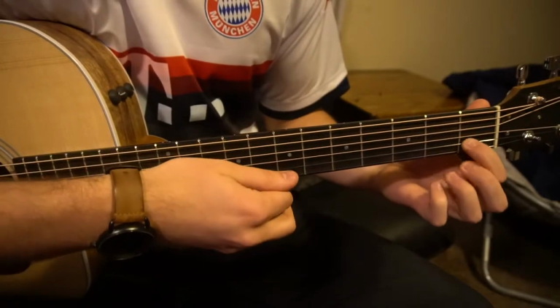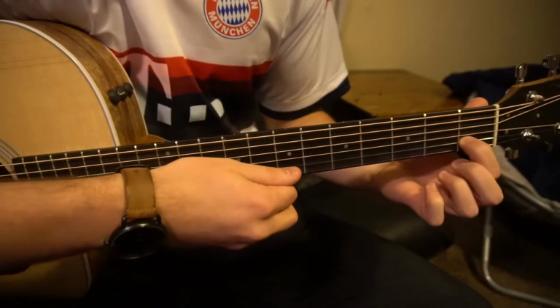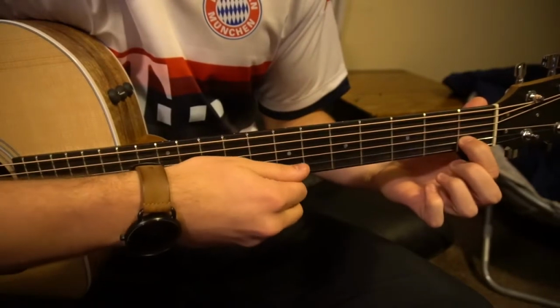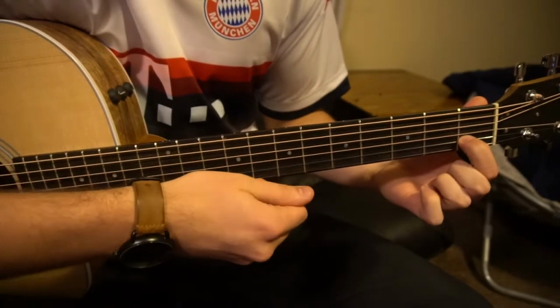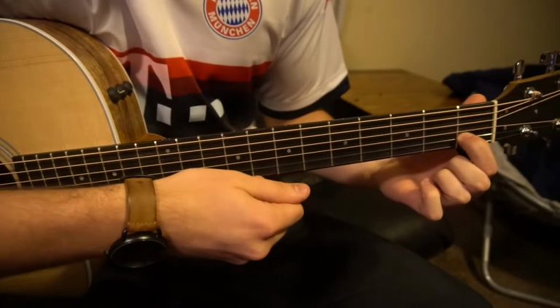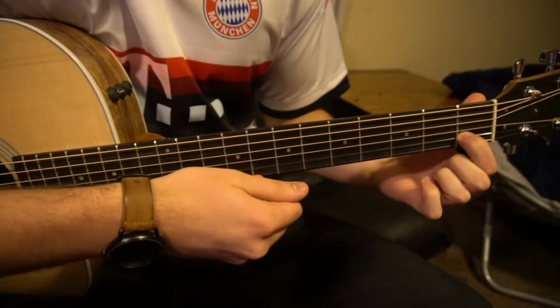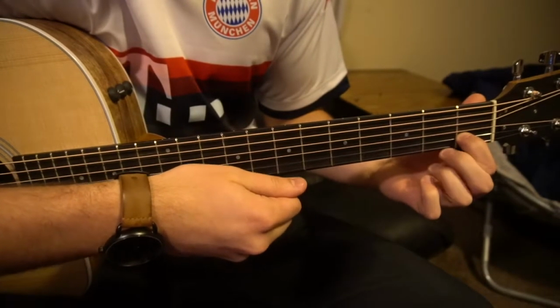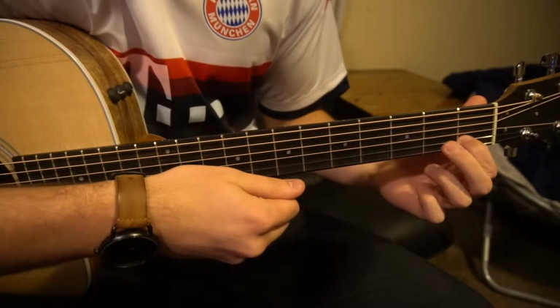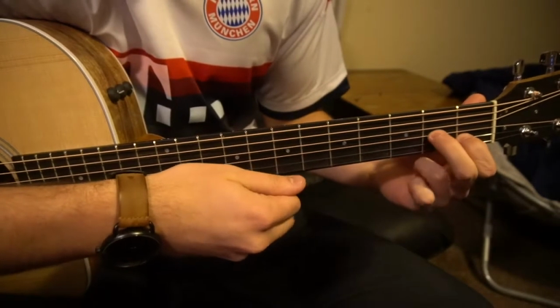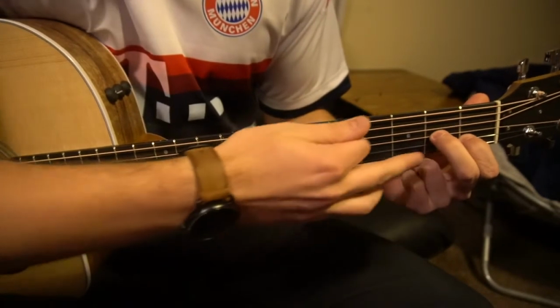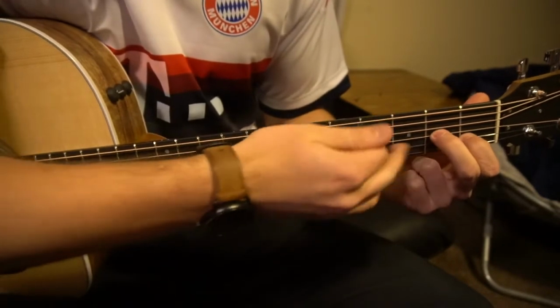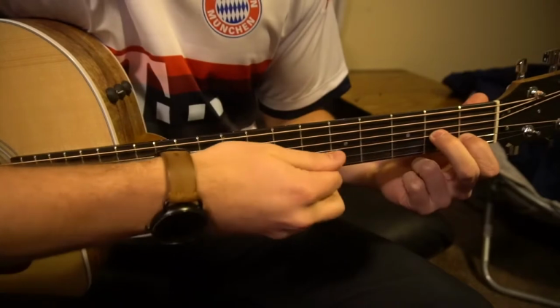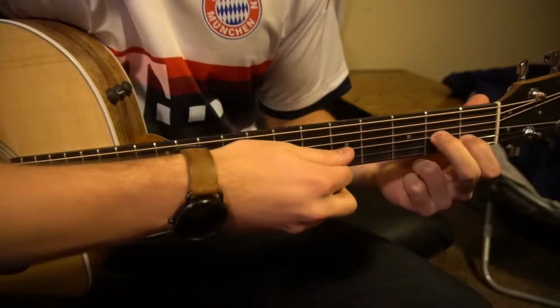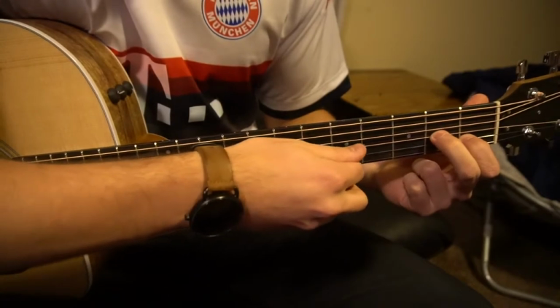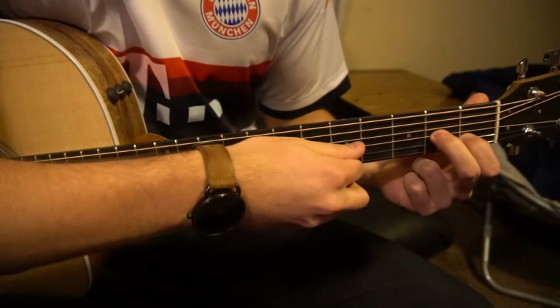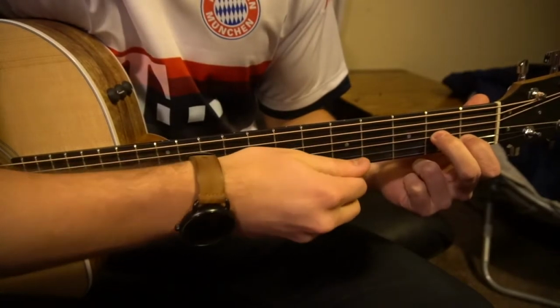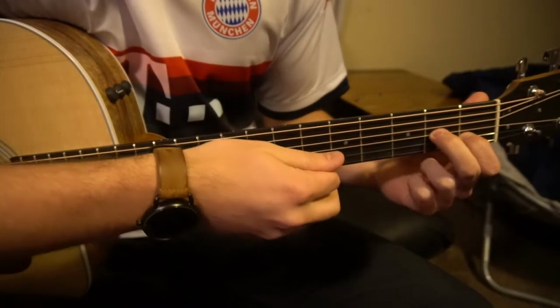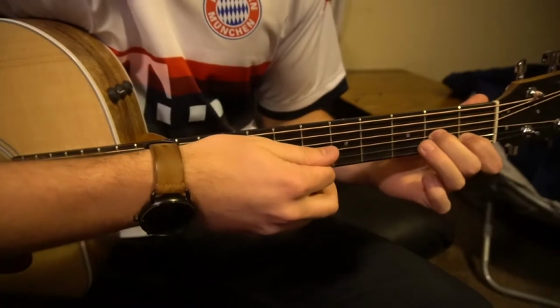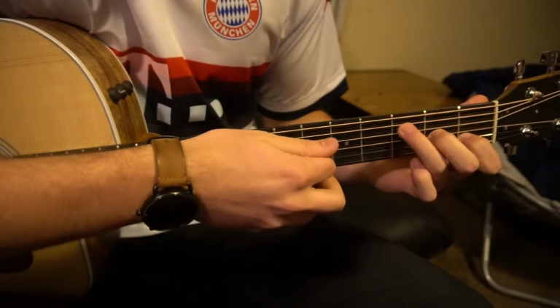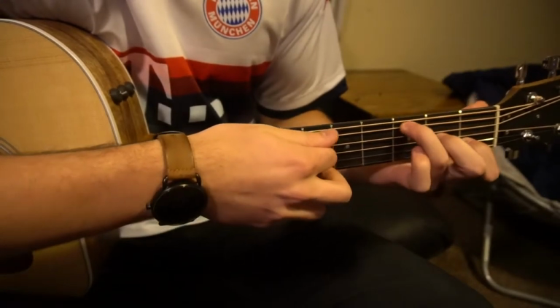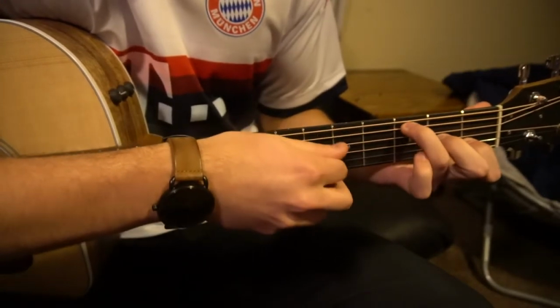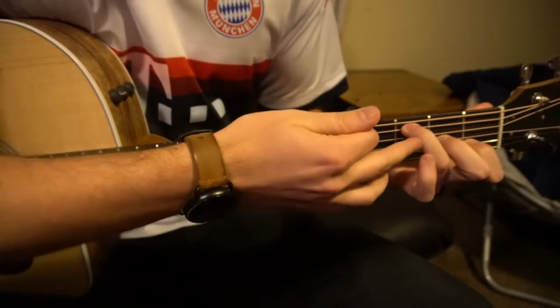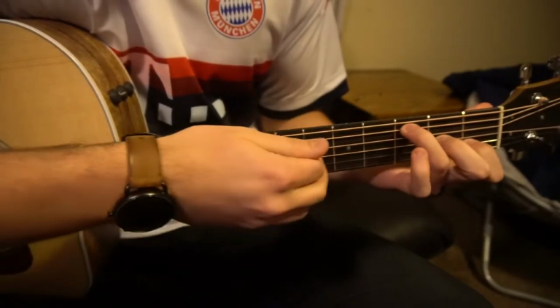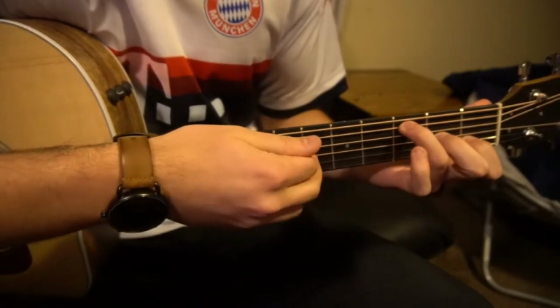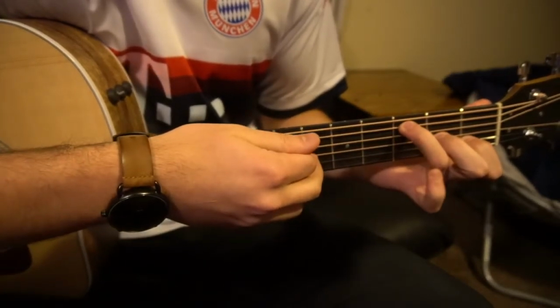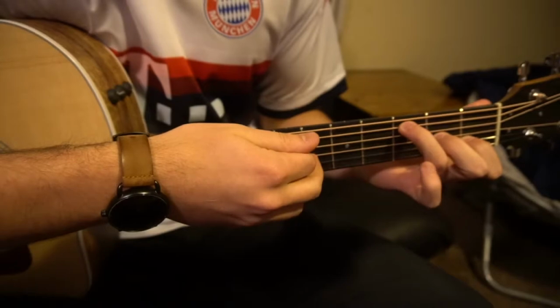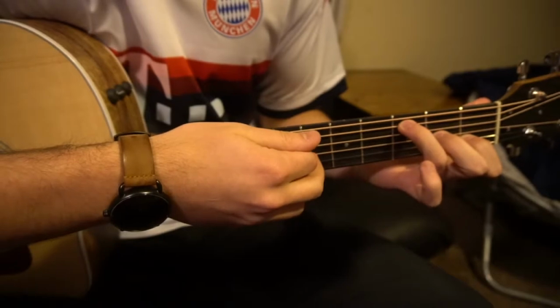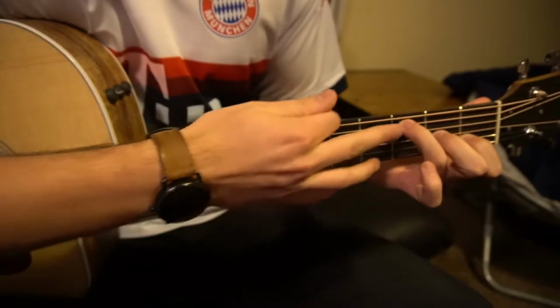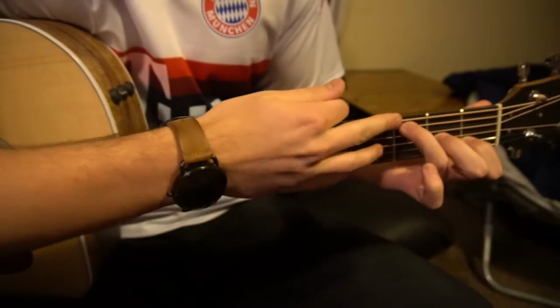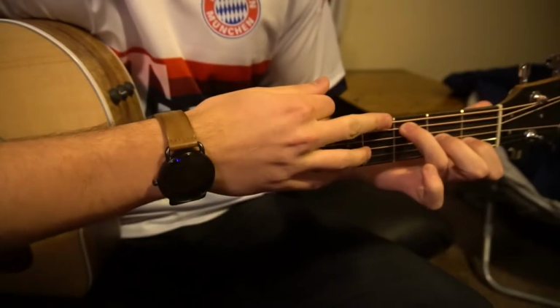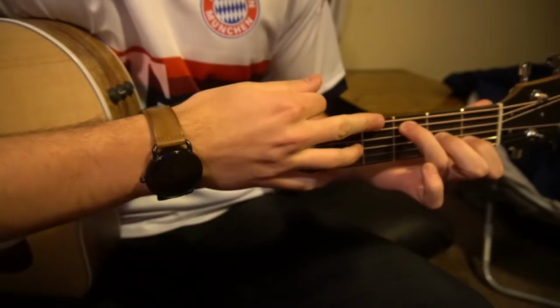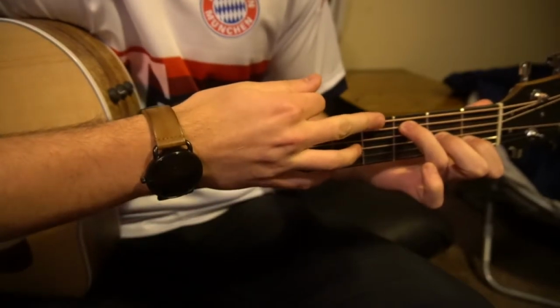To get to your F from this shape, you can leave your index finger in the same position, move your middle finger down to the second fret of the G string, and your ring finger goes up to the third fret of the A — that's your second string down, one two strings down — and over on the third fret.